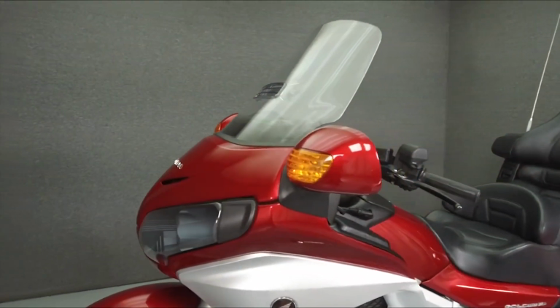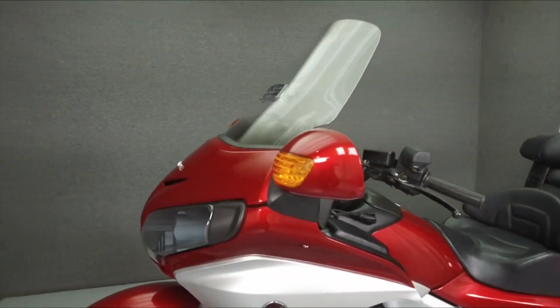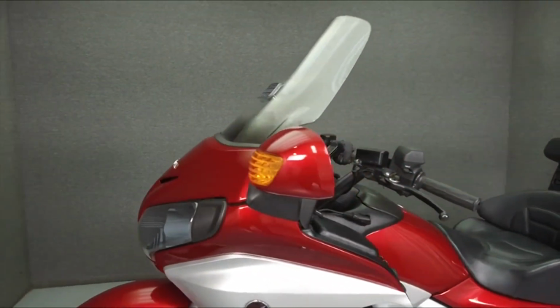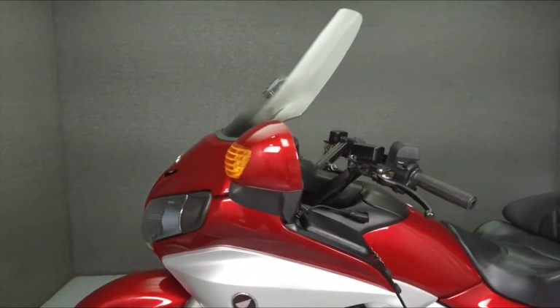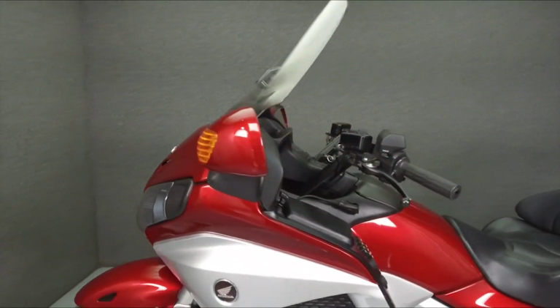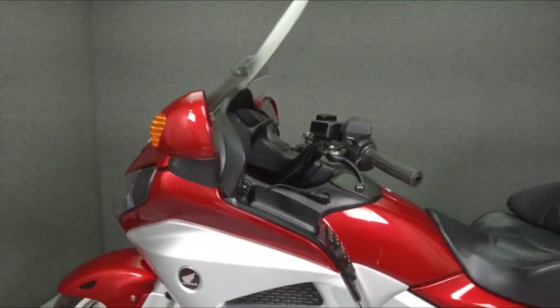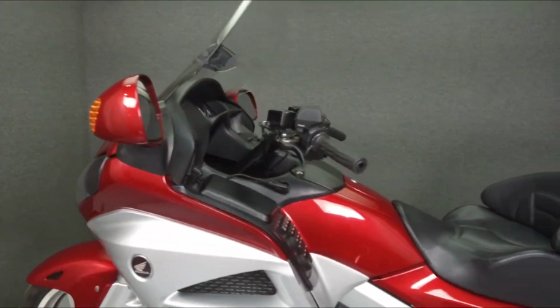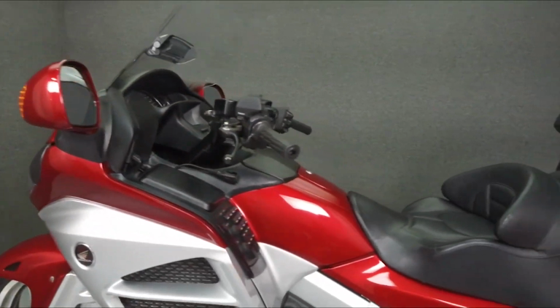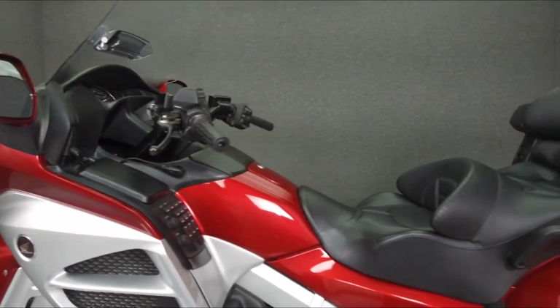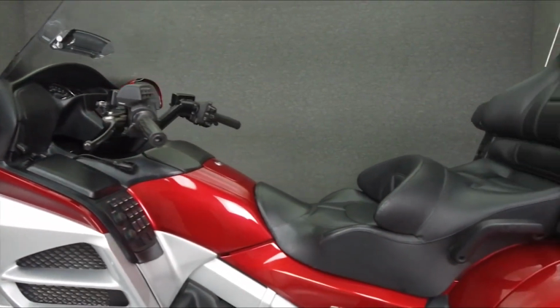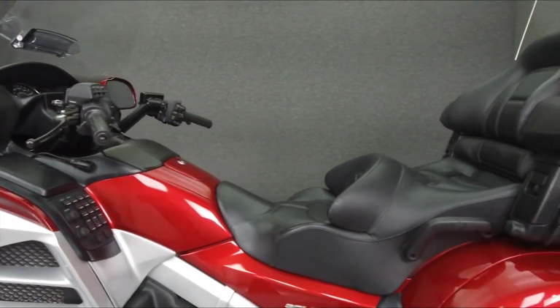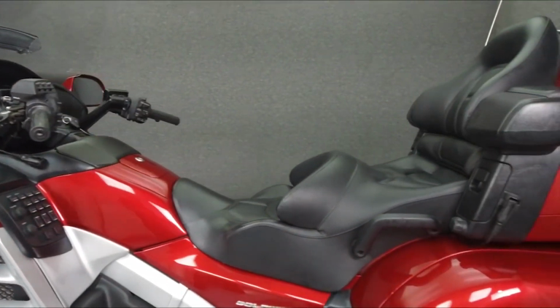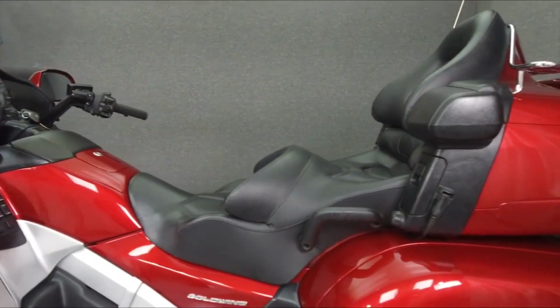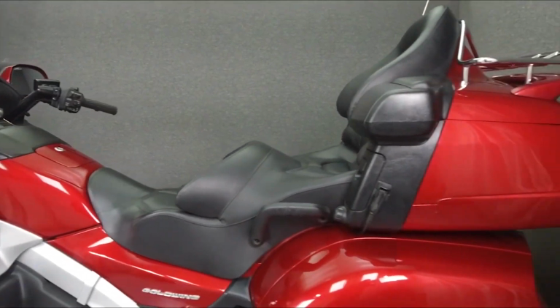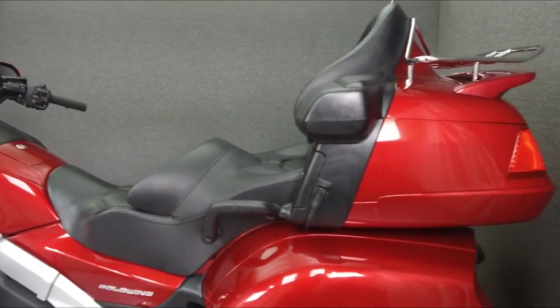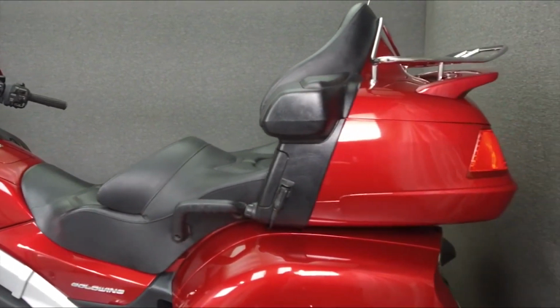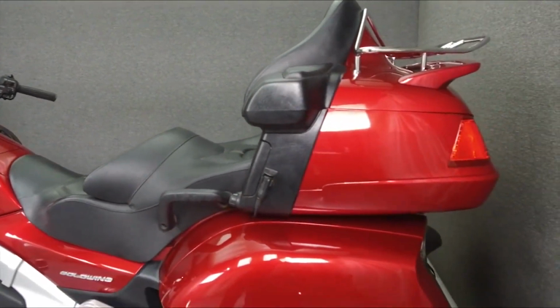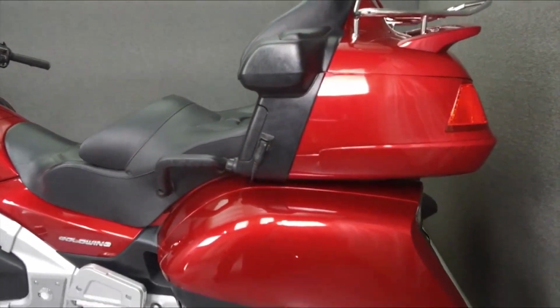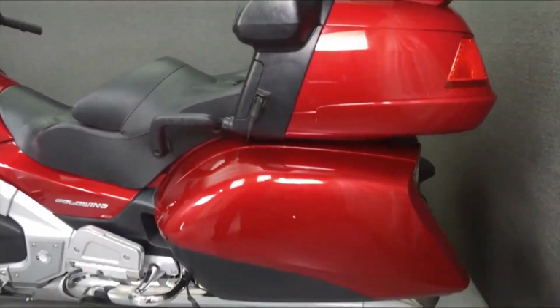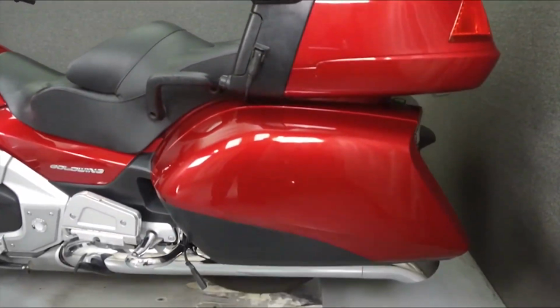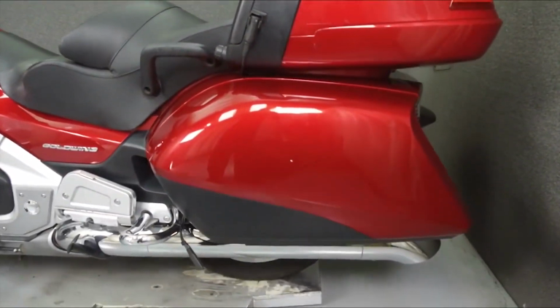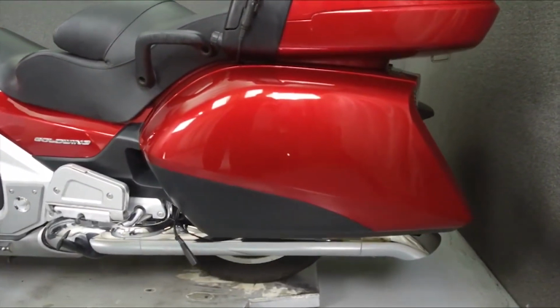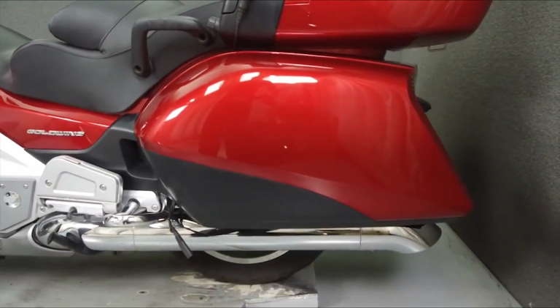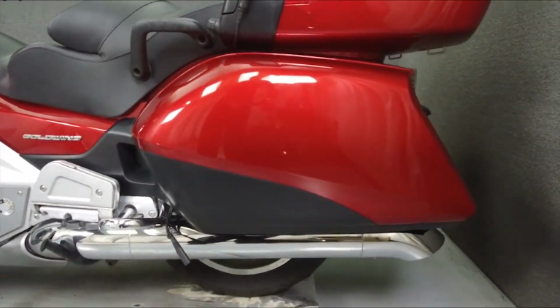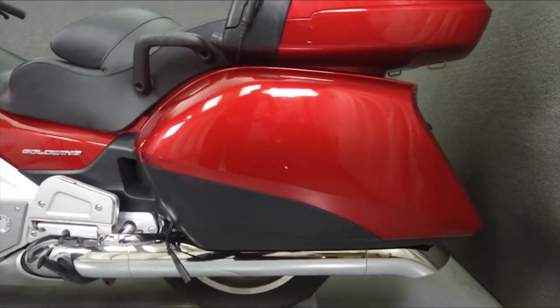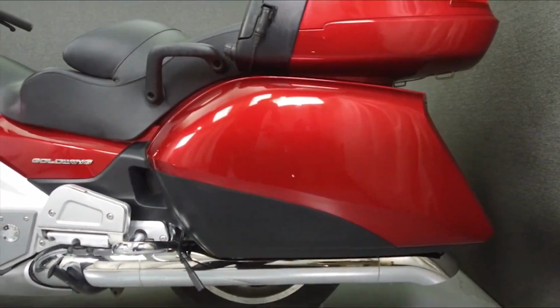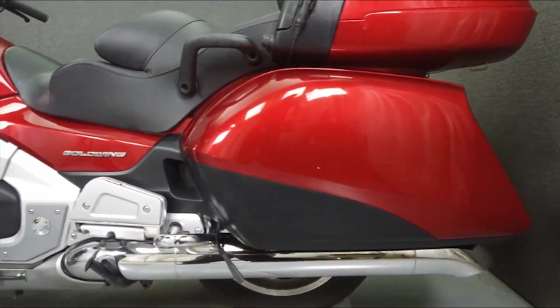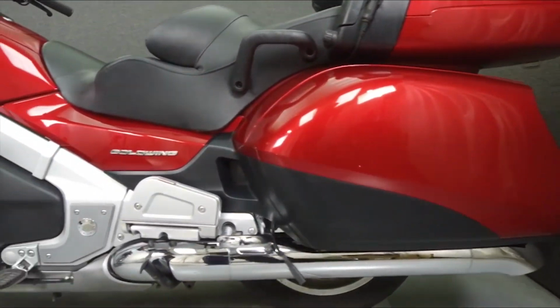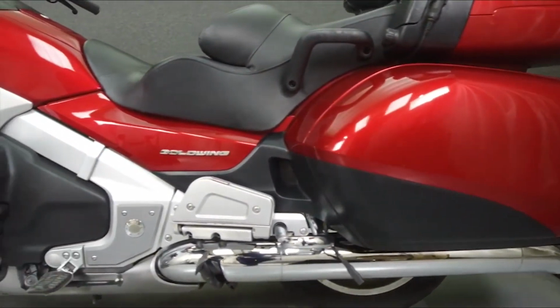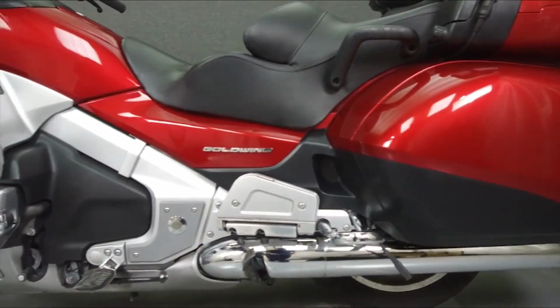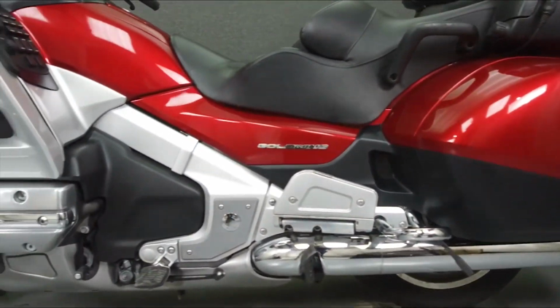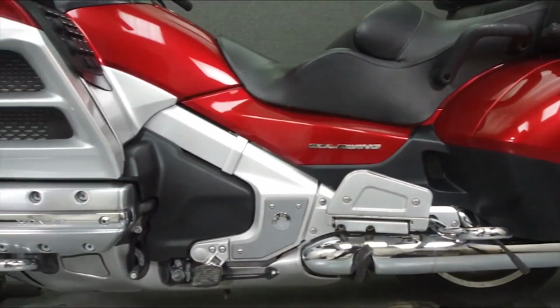This bike comes equipped with a multi-function four-speaker stereo system, cruise control, reverse, electronically adjustable headlight height, electronic preload adjustment, and heated grips.